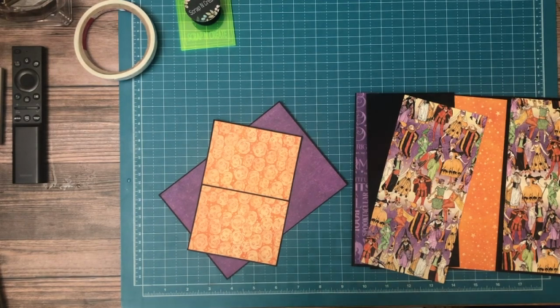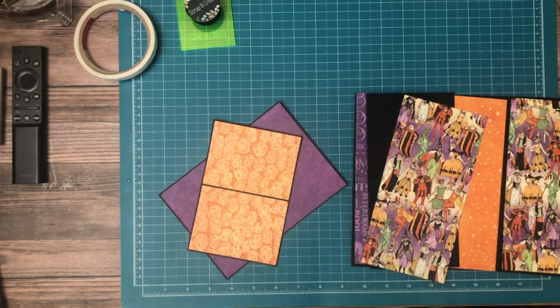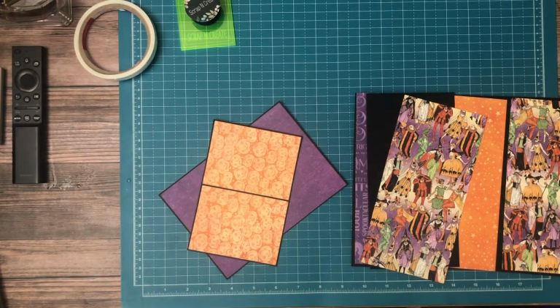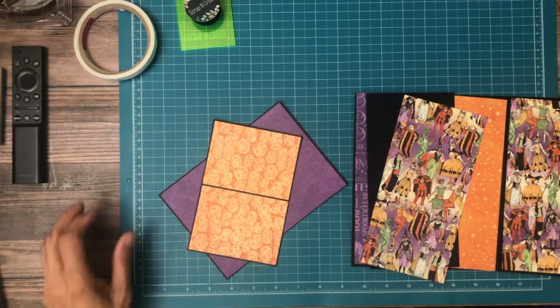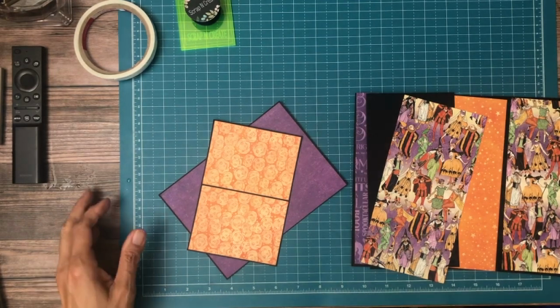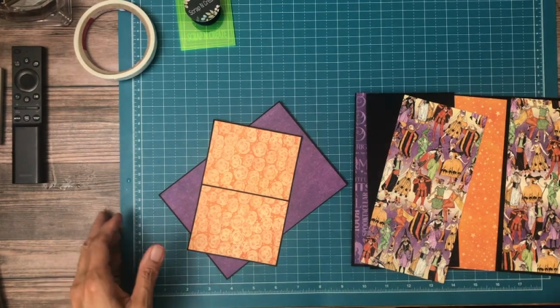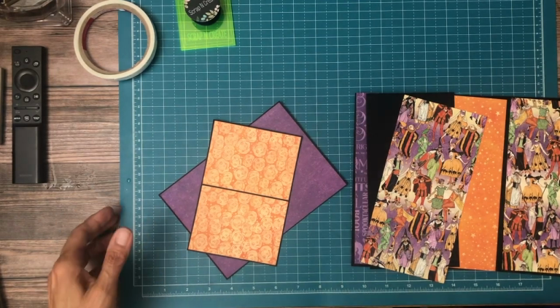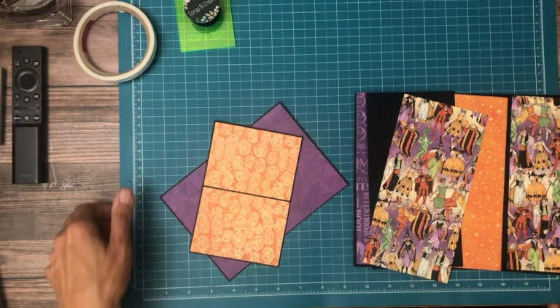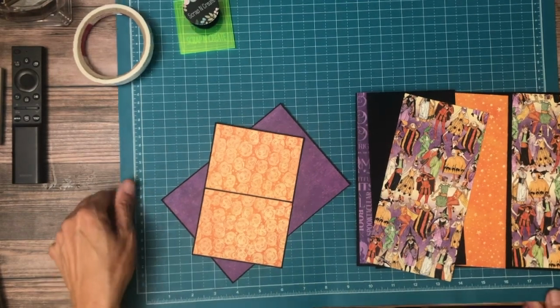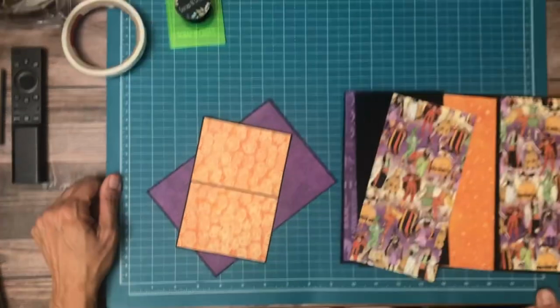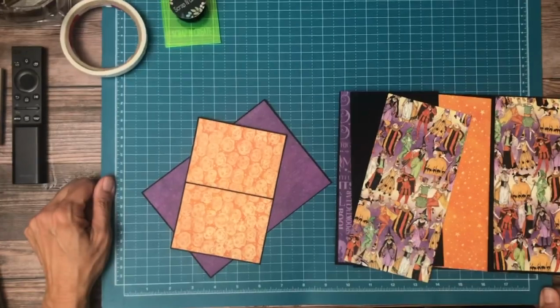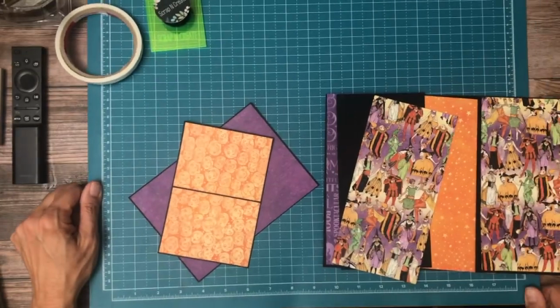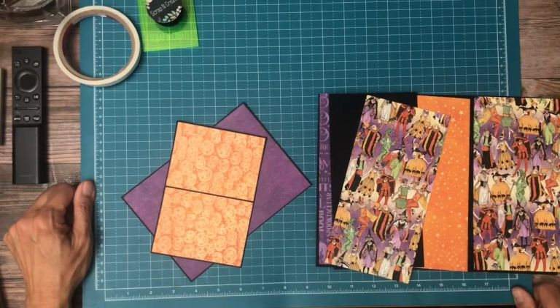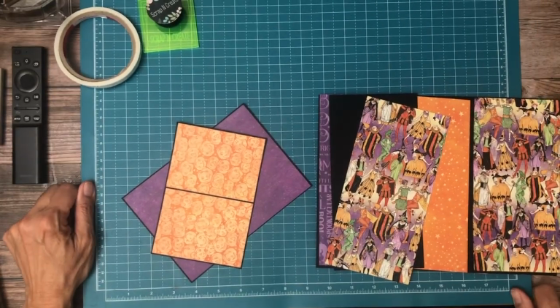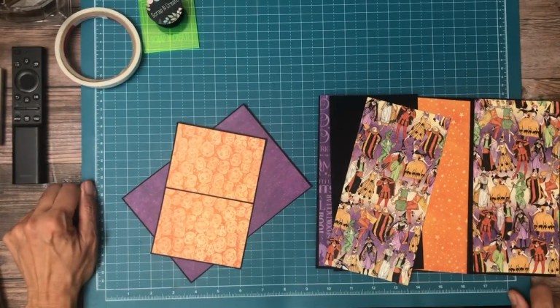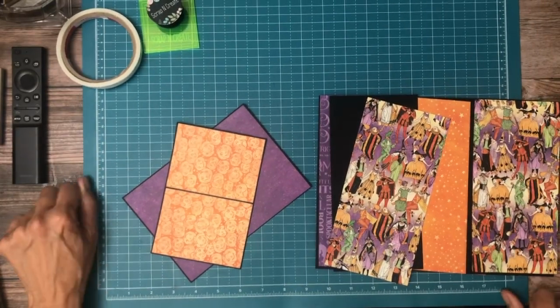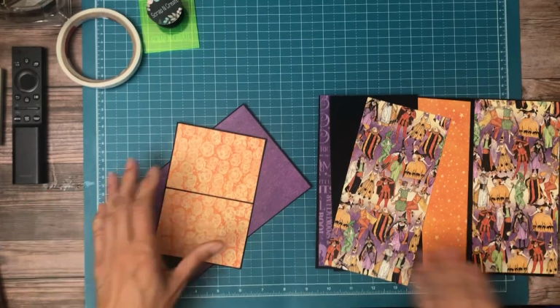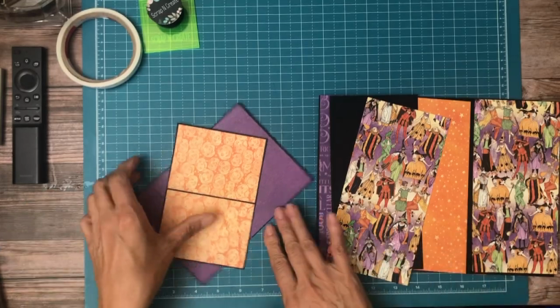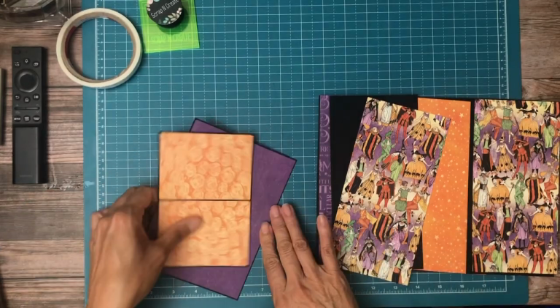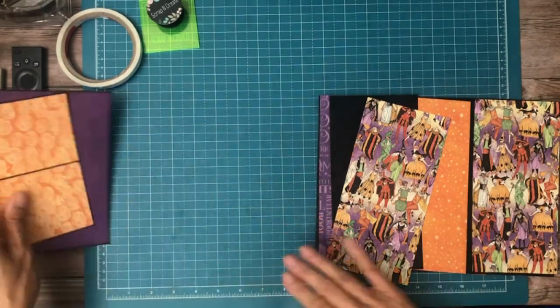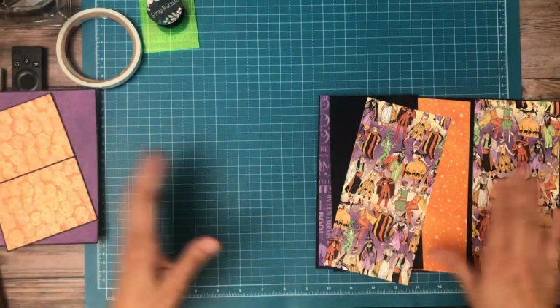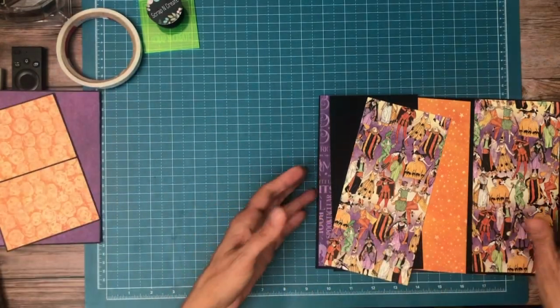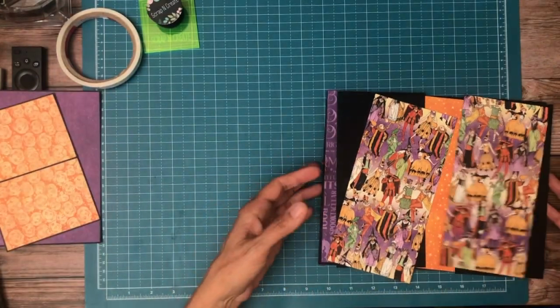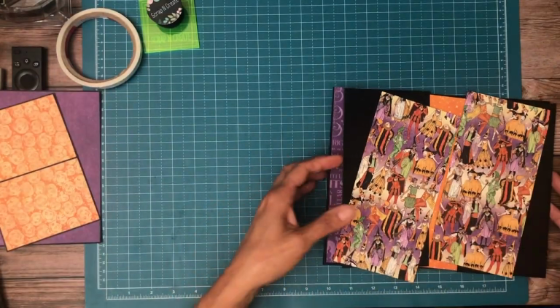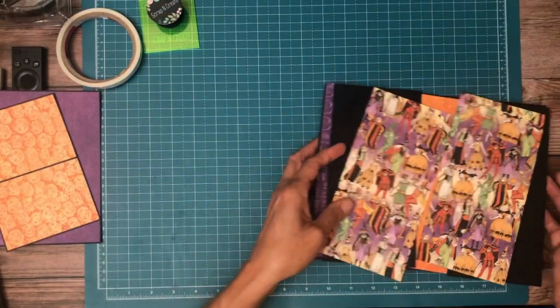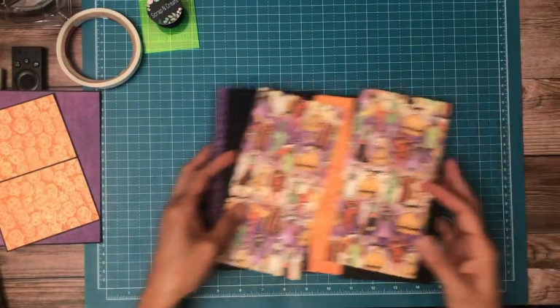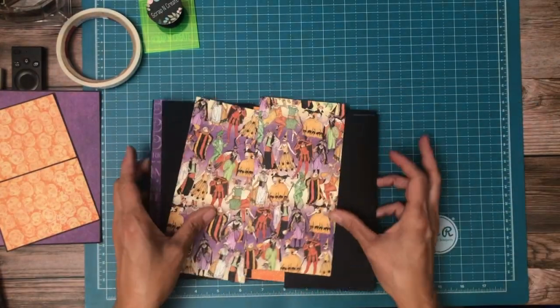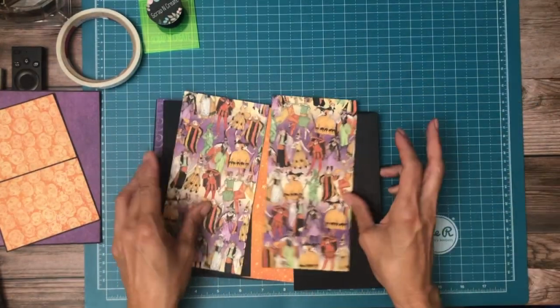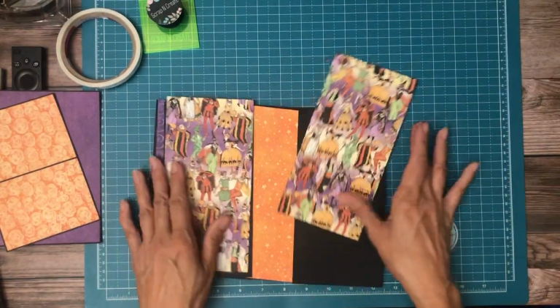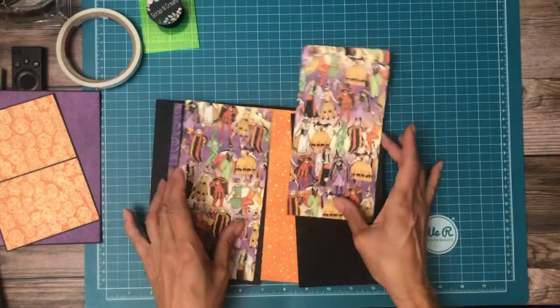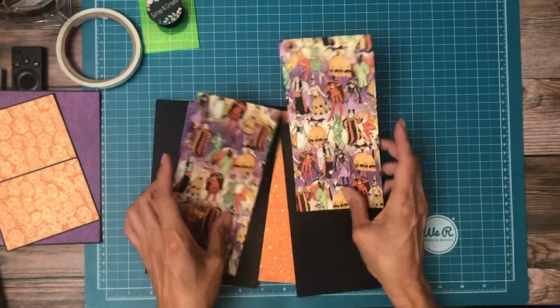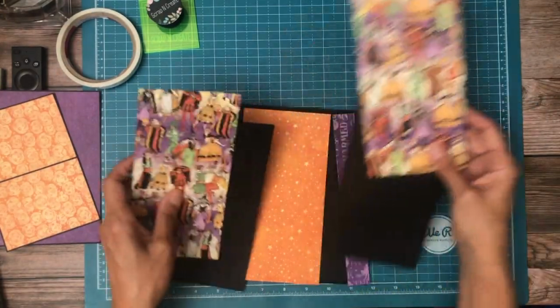Hey everyone, it's Daphne from Scrap and Create and we are working on page 8 of Charm from Graphic 45.